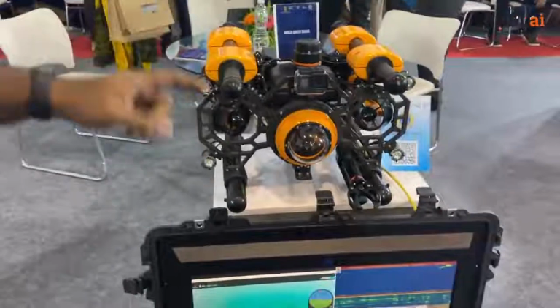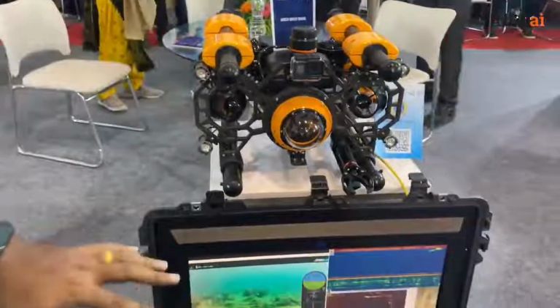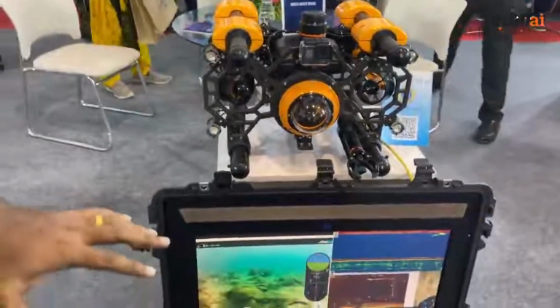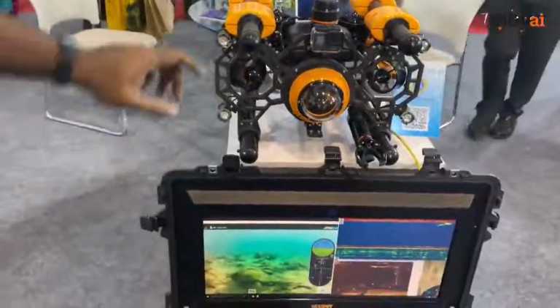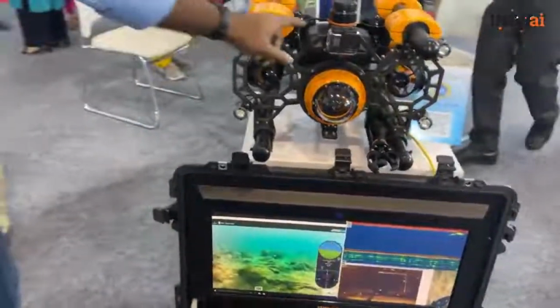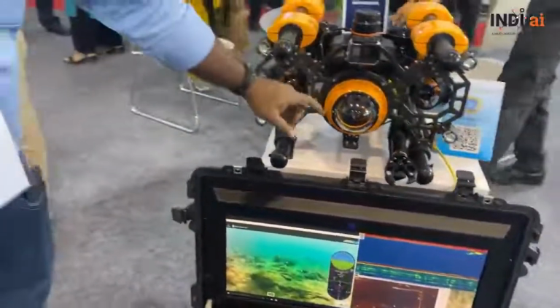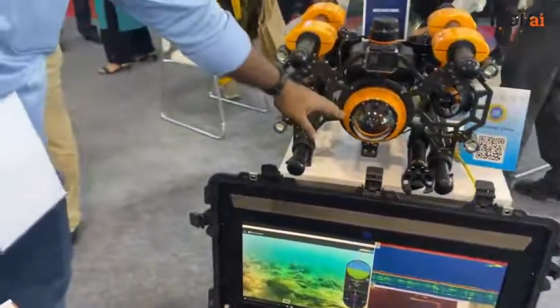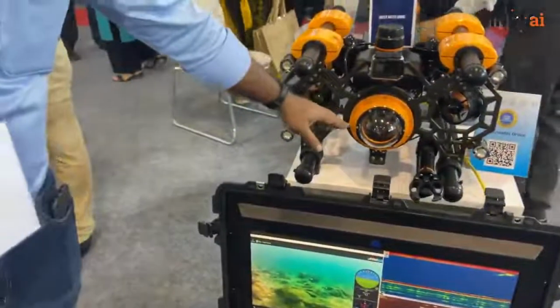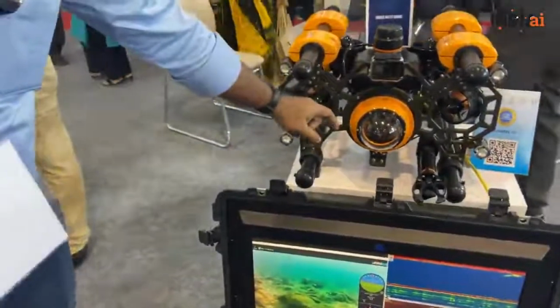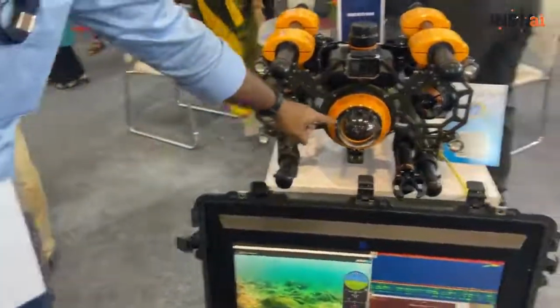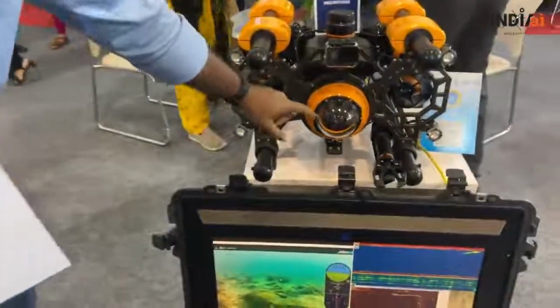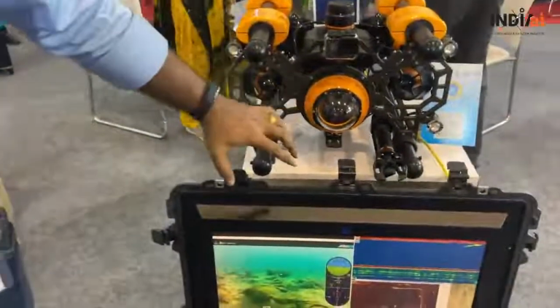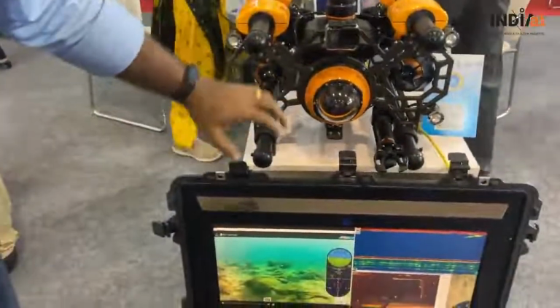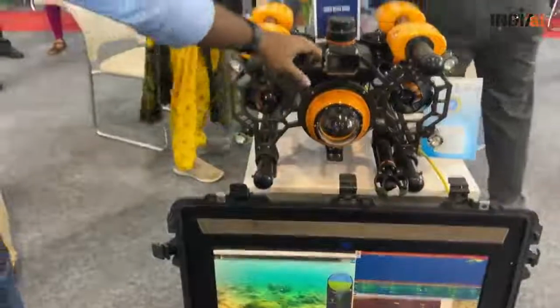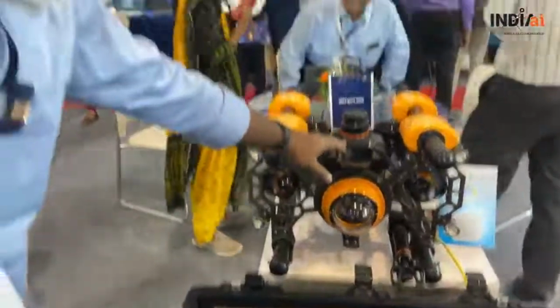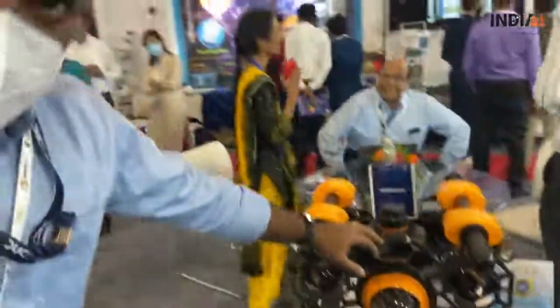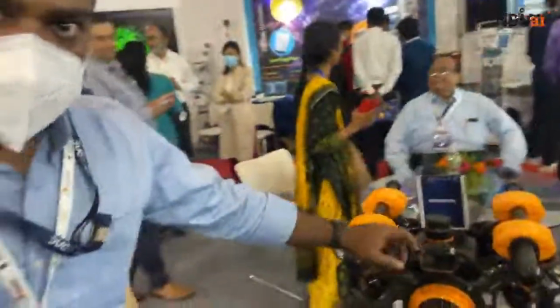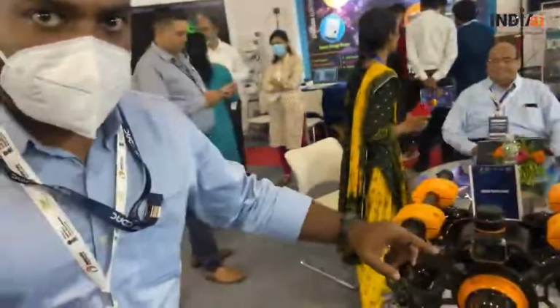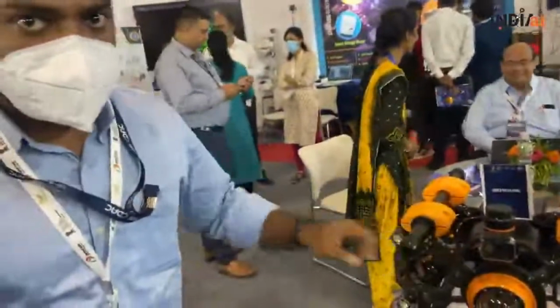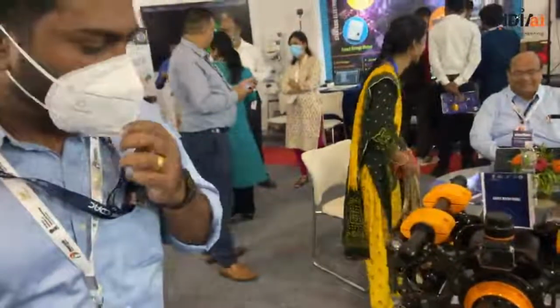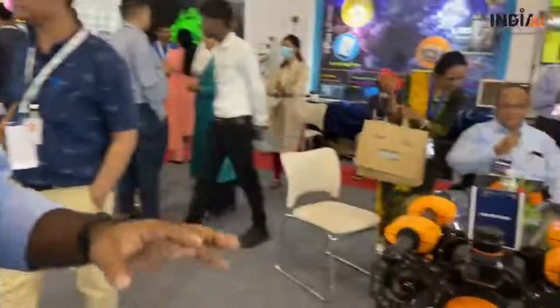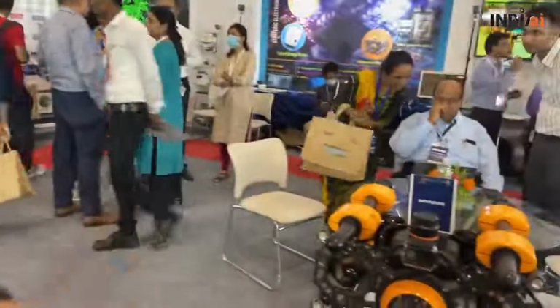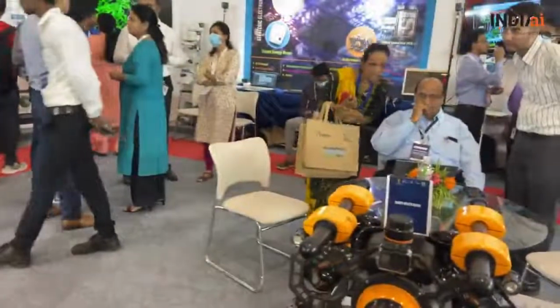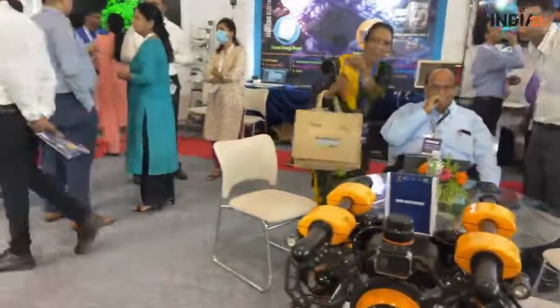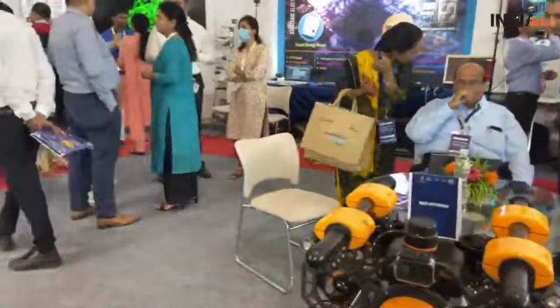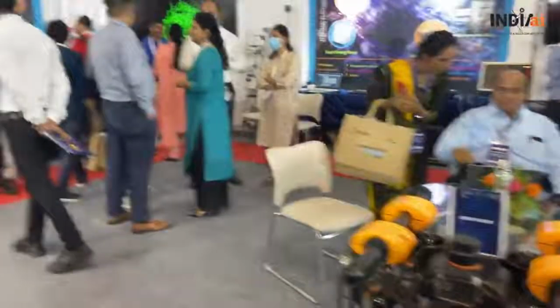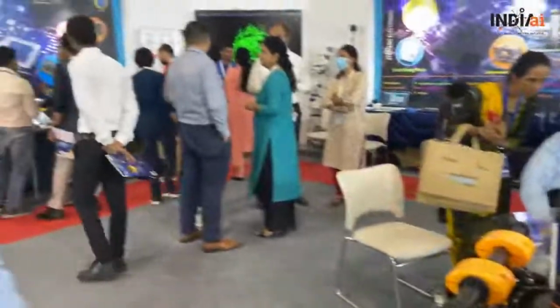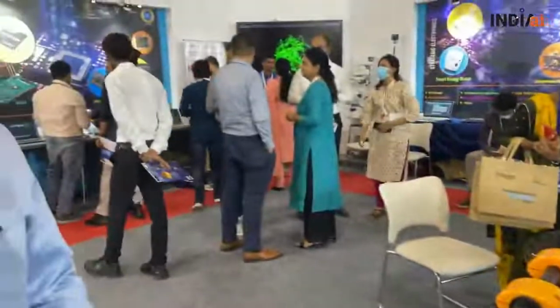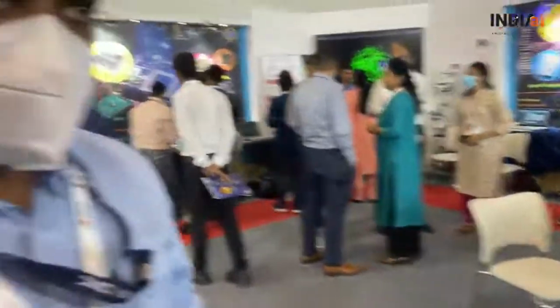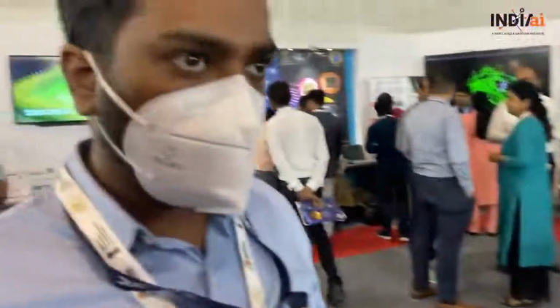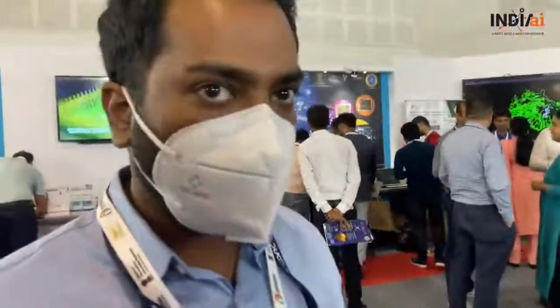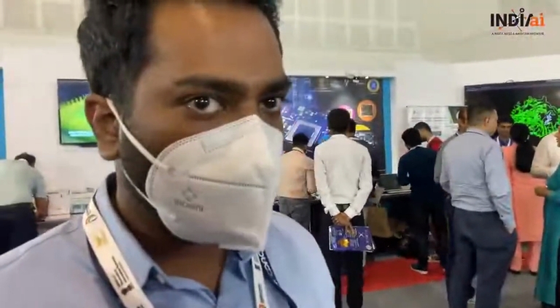This present model has two cameras. One is a pan-and-tilt camera, which will give you a live feedback. Then this is a GoPro for wide-angle capture. The applications include harbour survey, ship hull crack detection, and more.